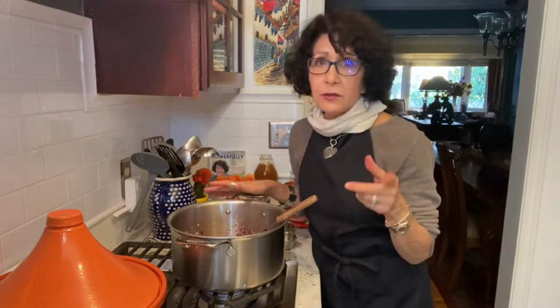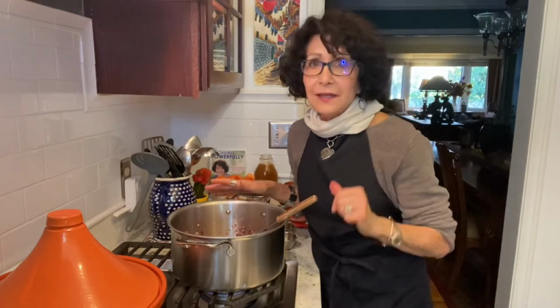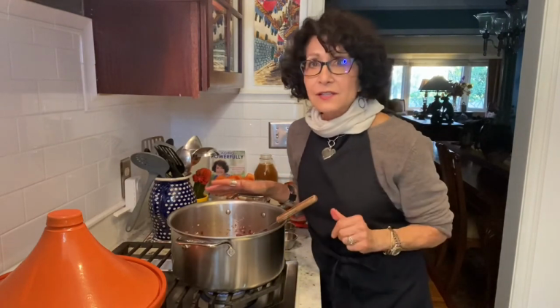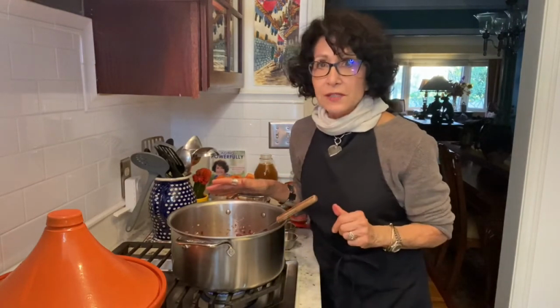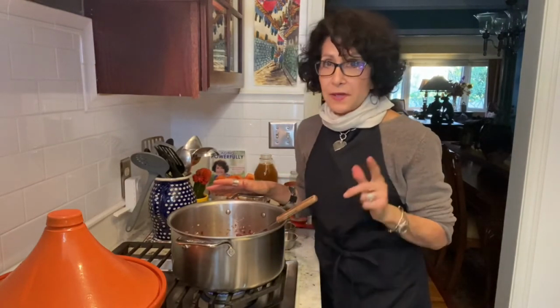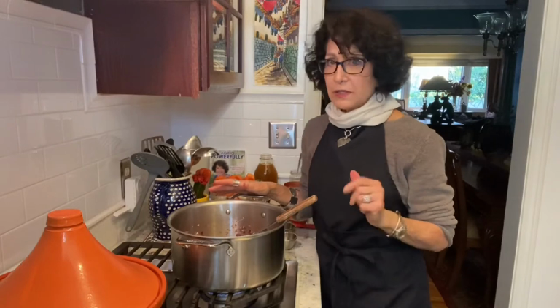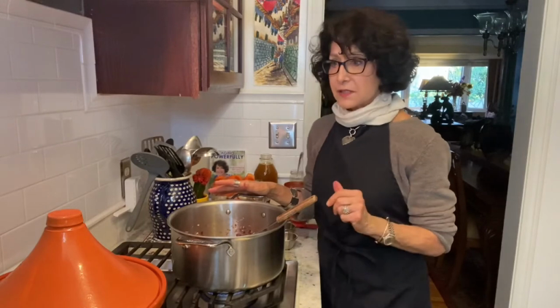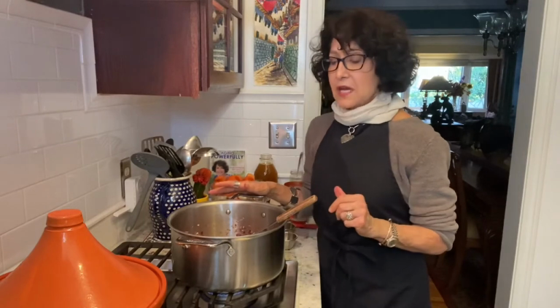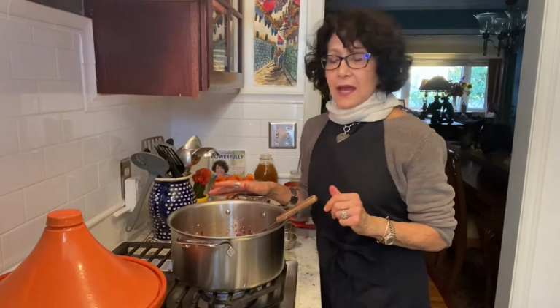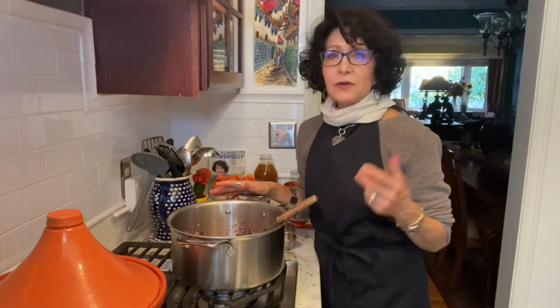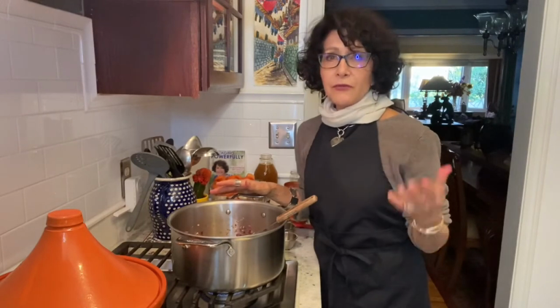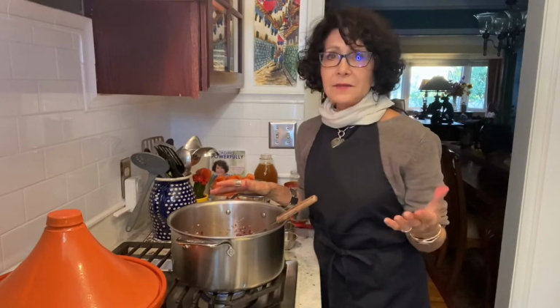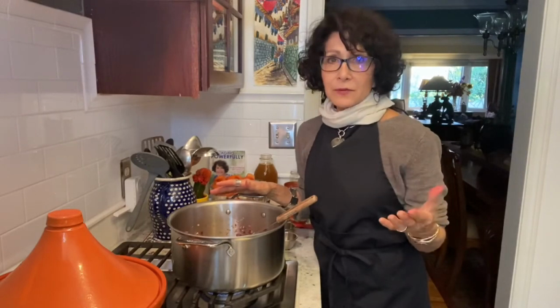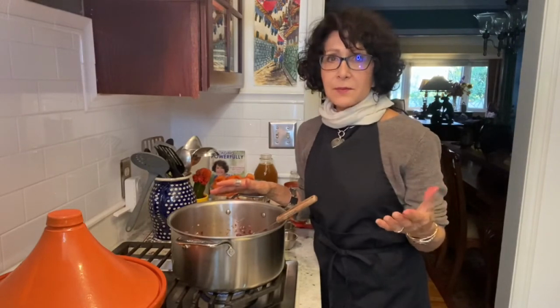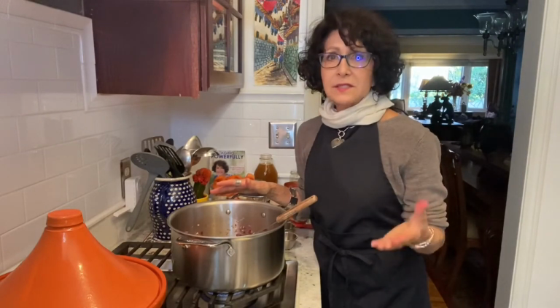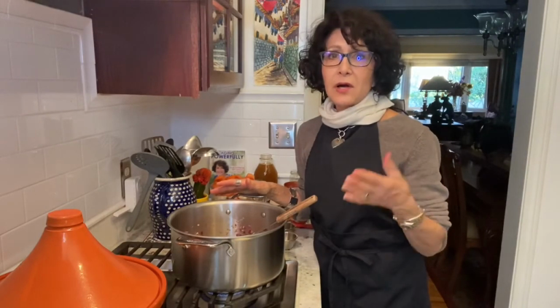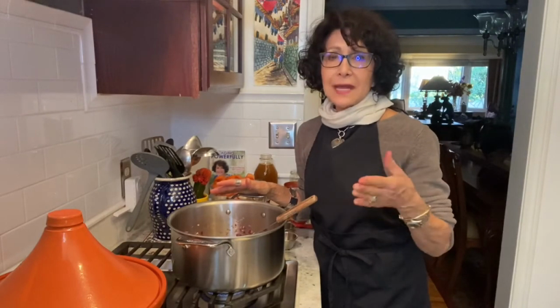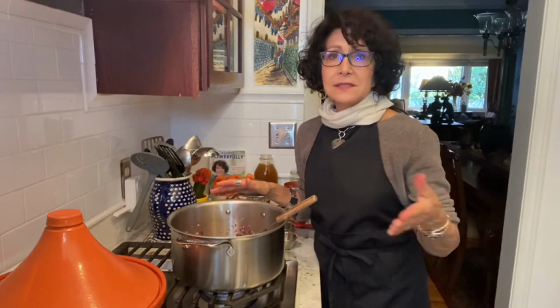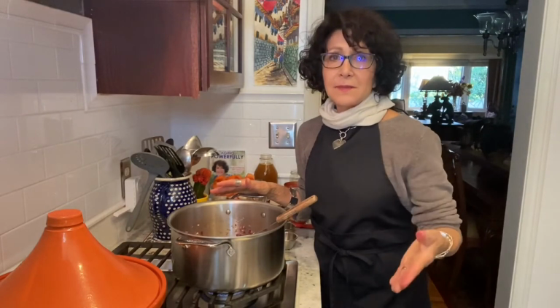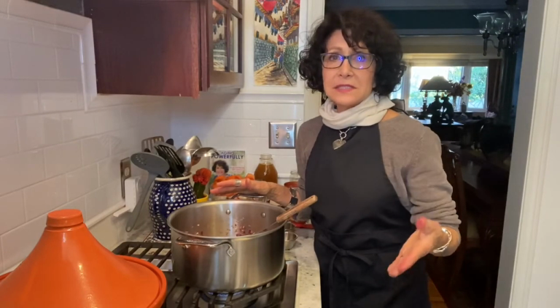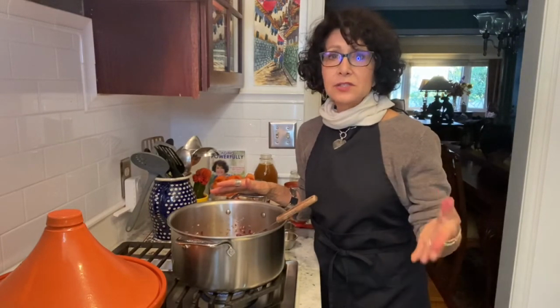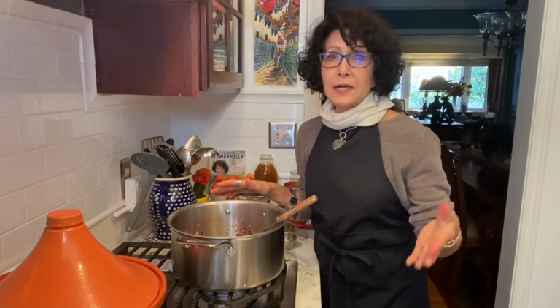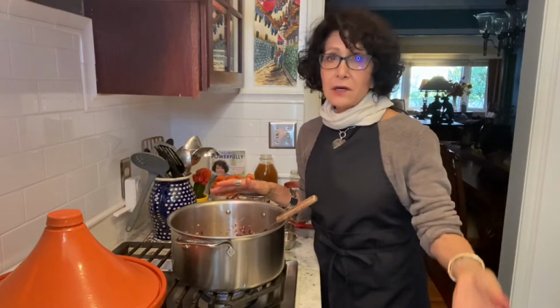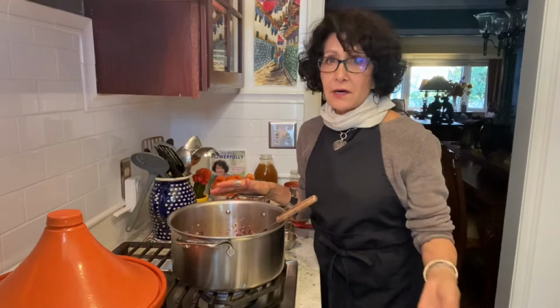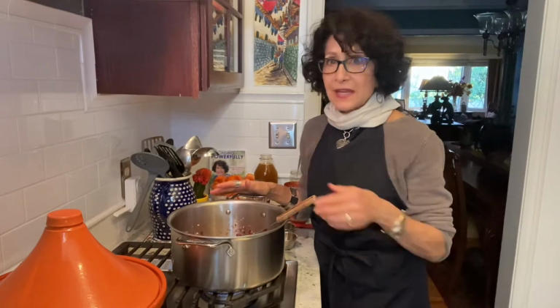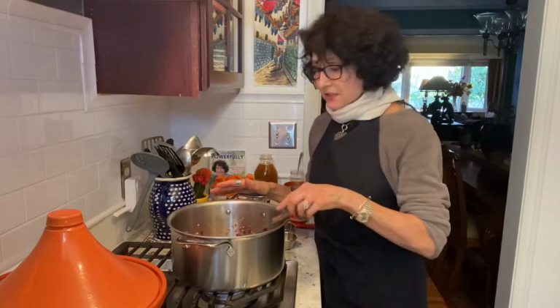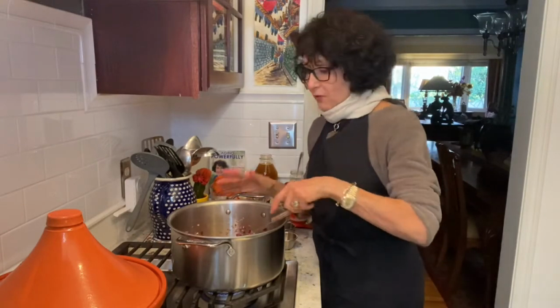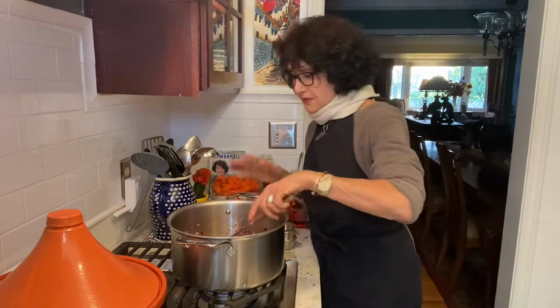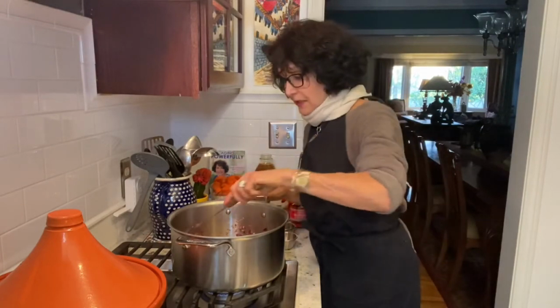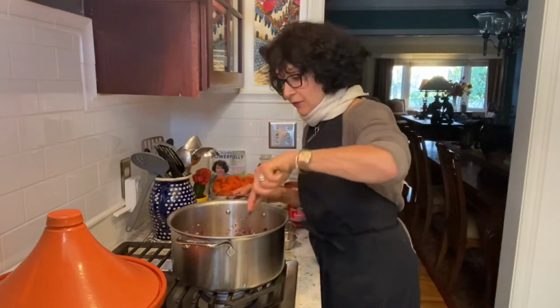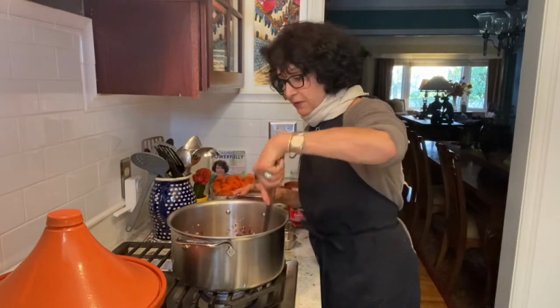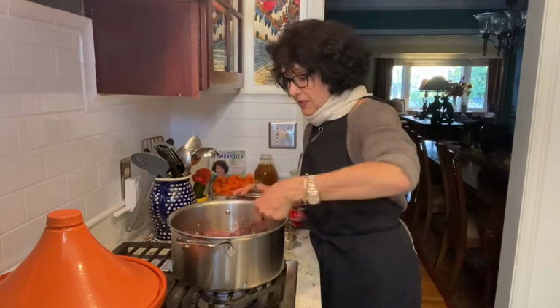You're going to get this recipe with this and you can find my recipes on nansimonson.com. That's my website and I have recipes there.